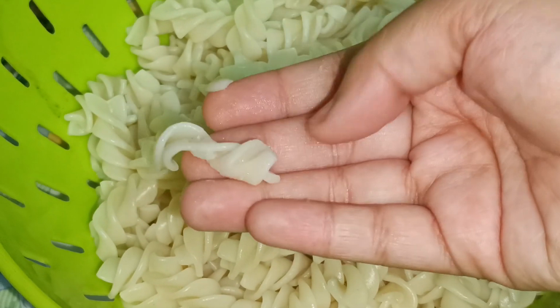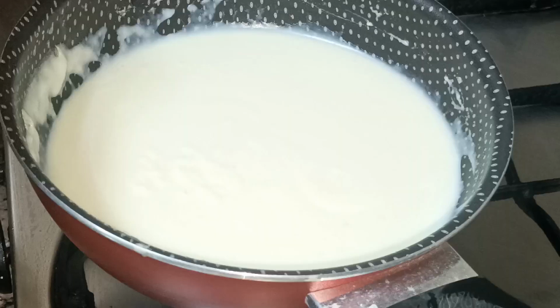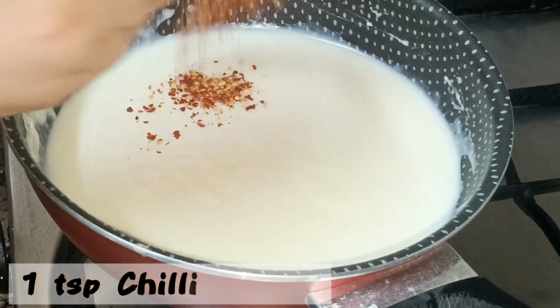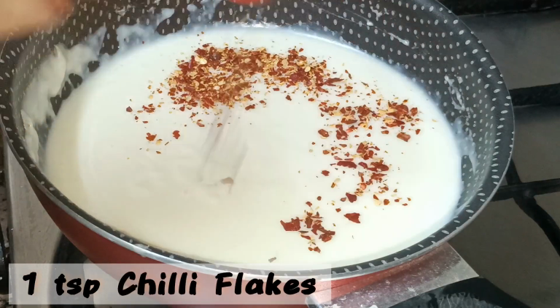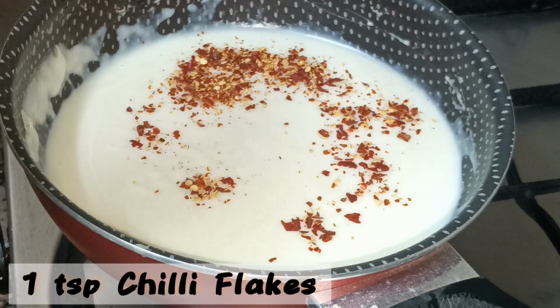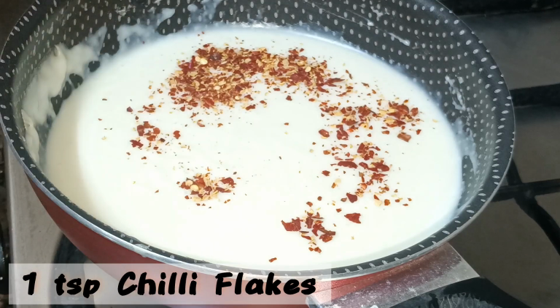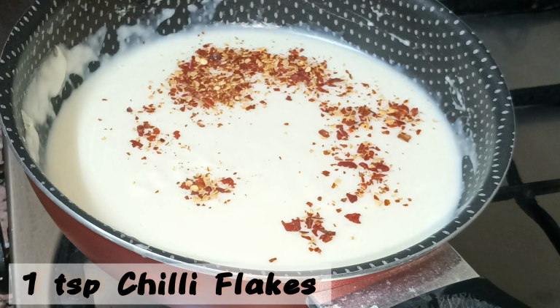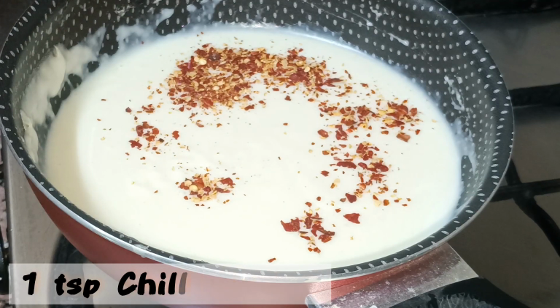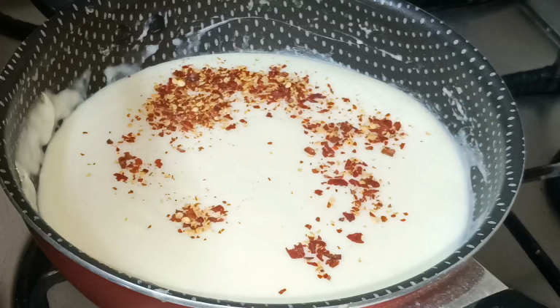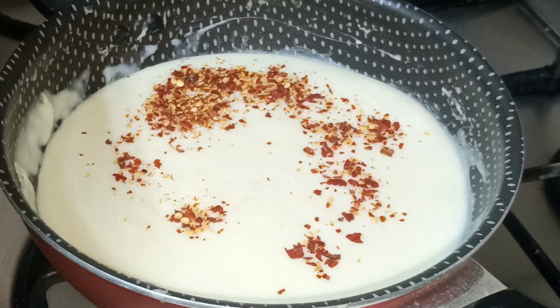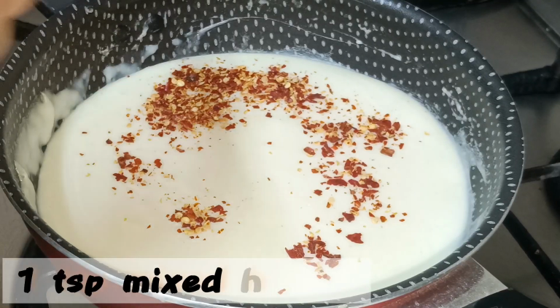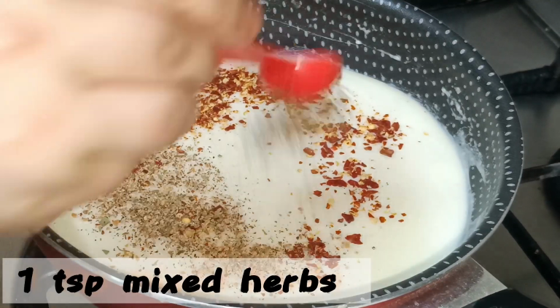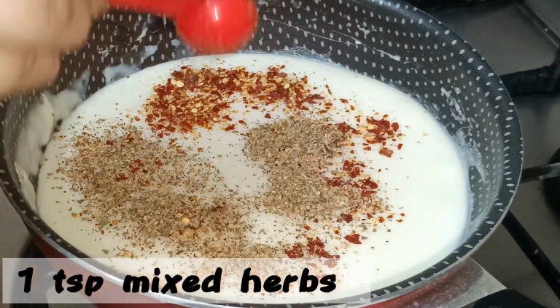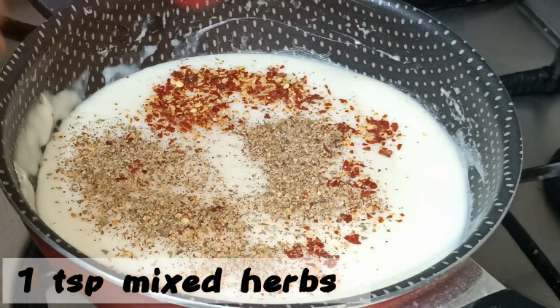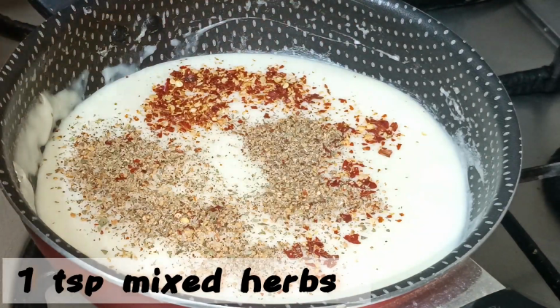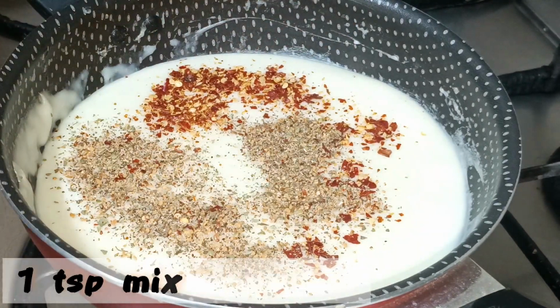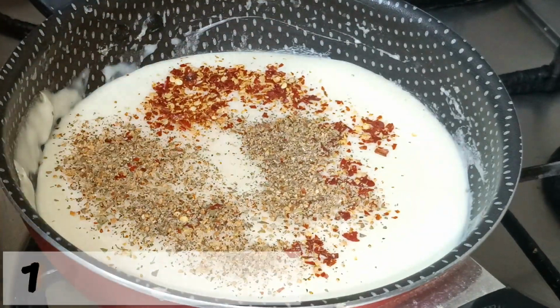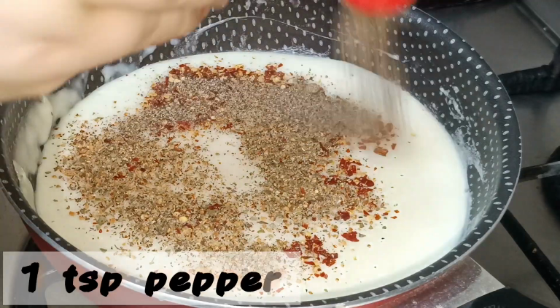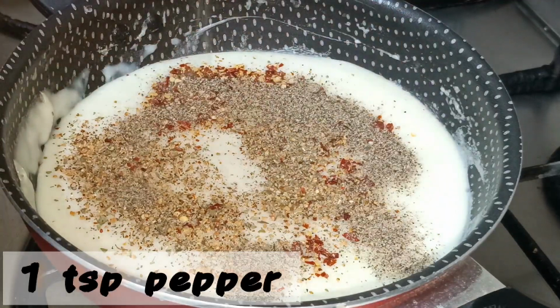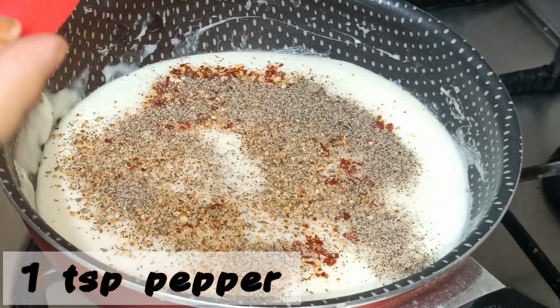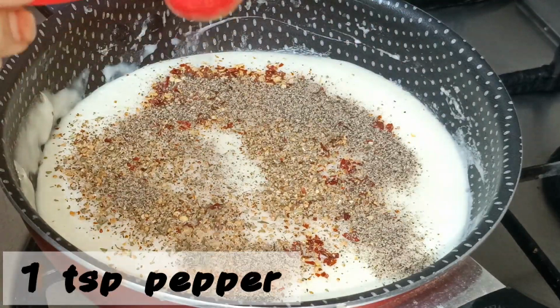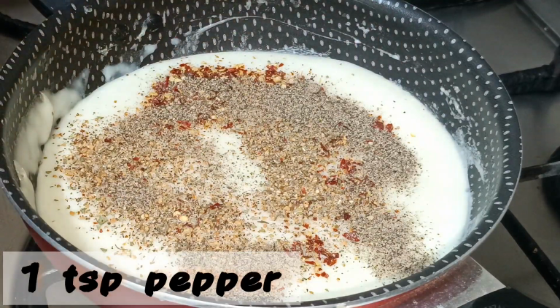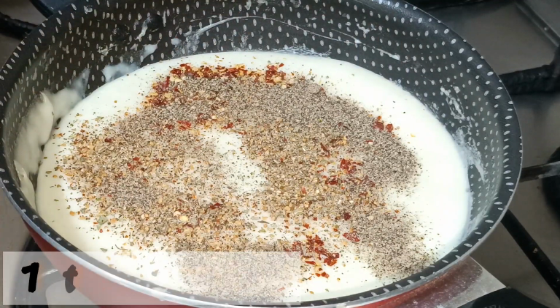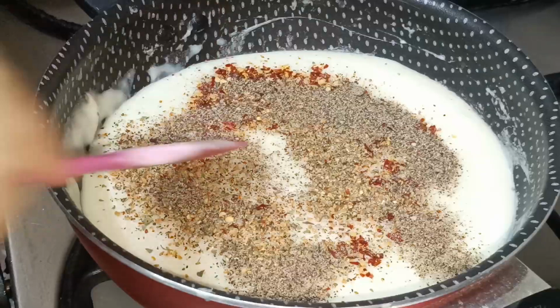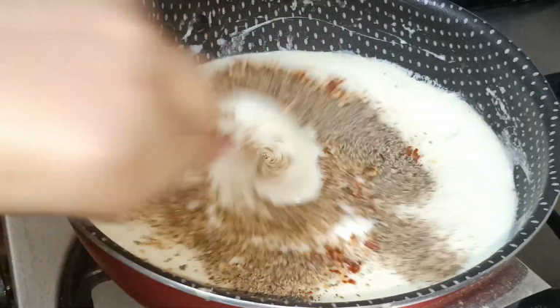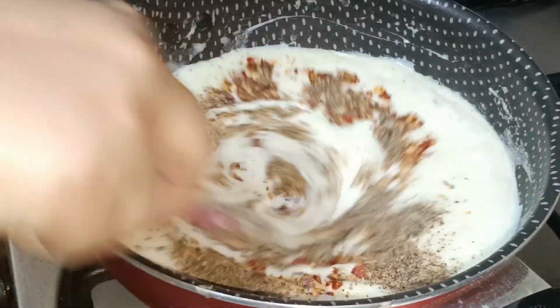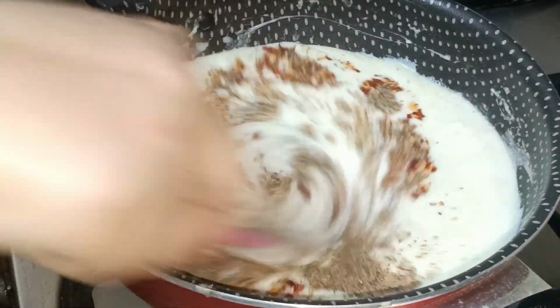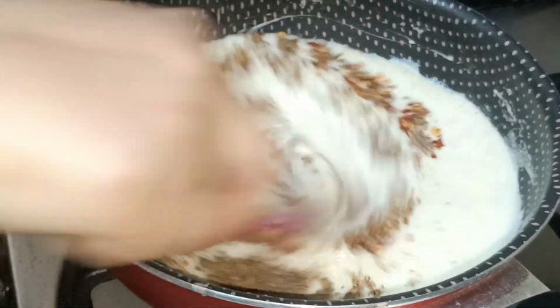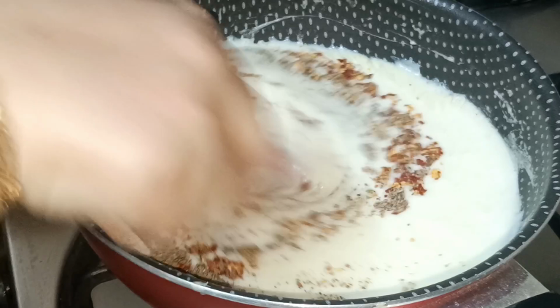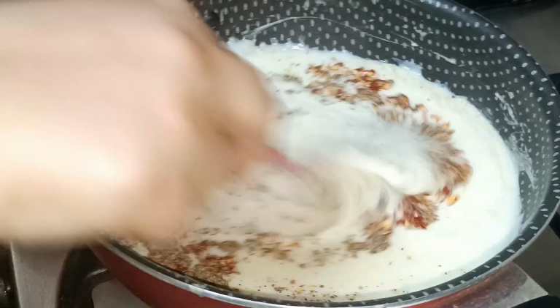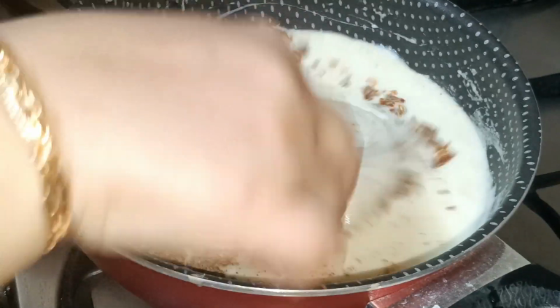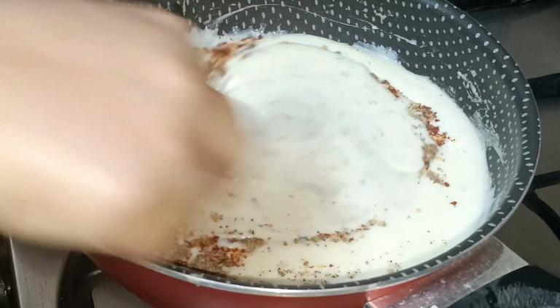In your white sauce, add one teaspoon of chili flakes, one teaspoon of mixed herbs, and one teaspoon of pepper. Keep the flame on low and cook it in.